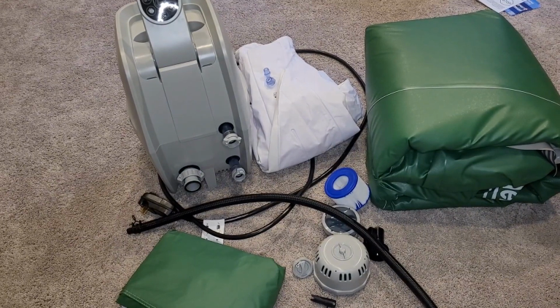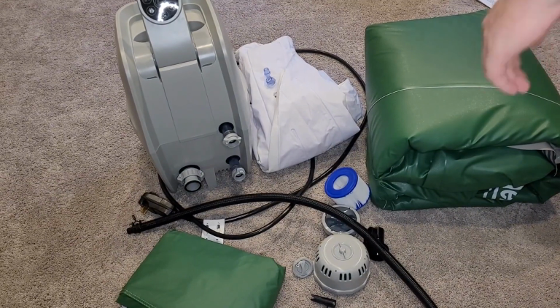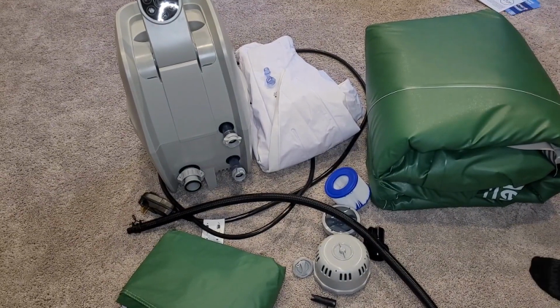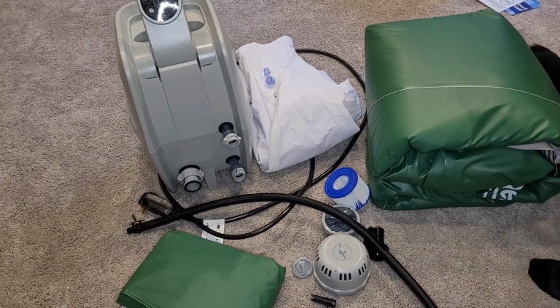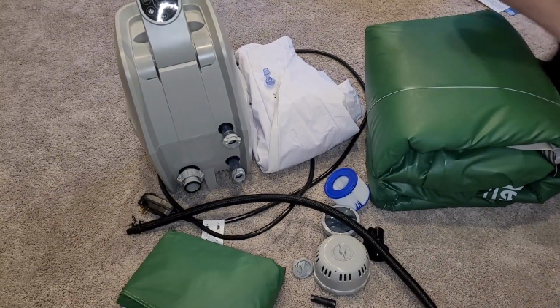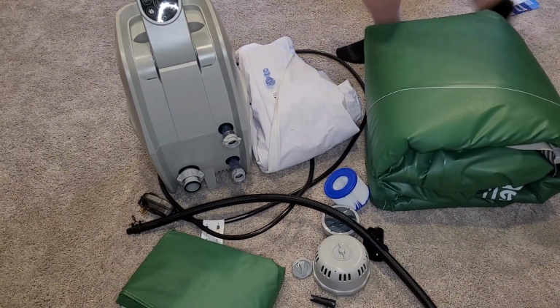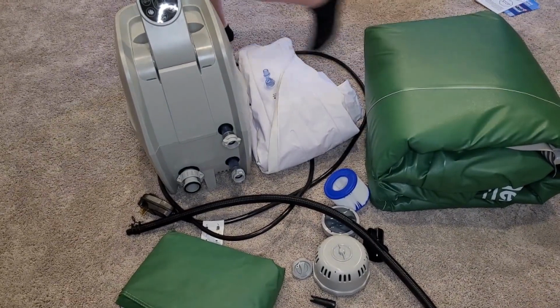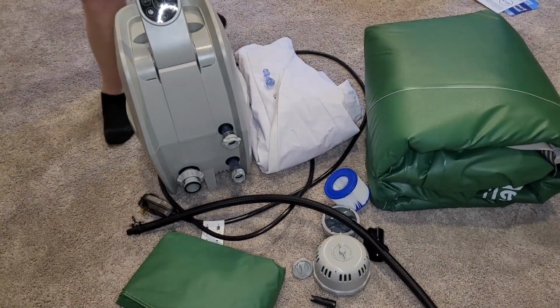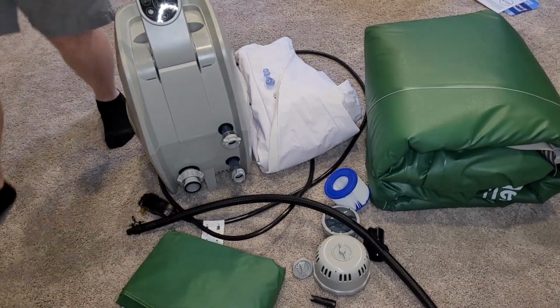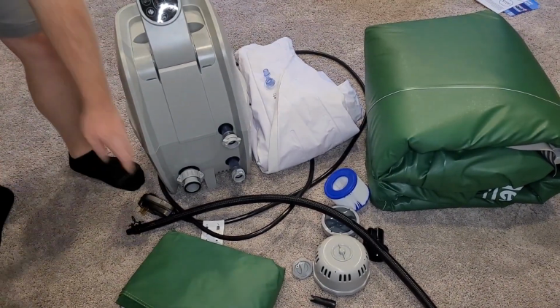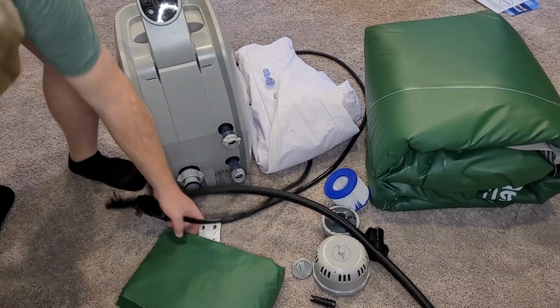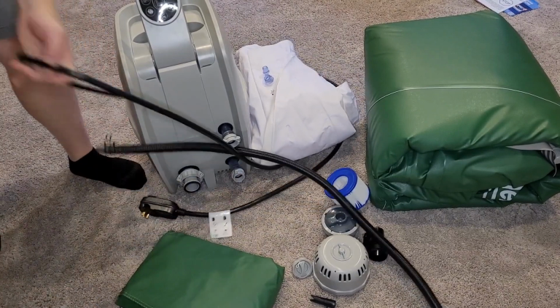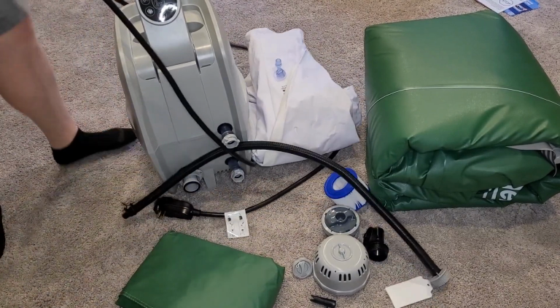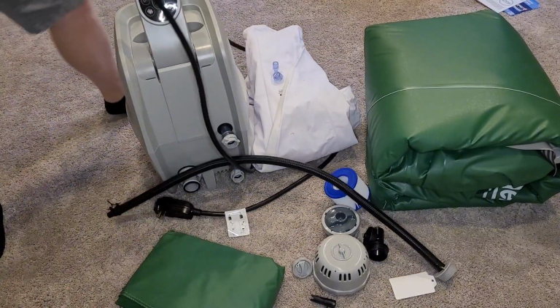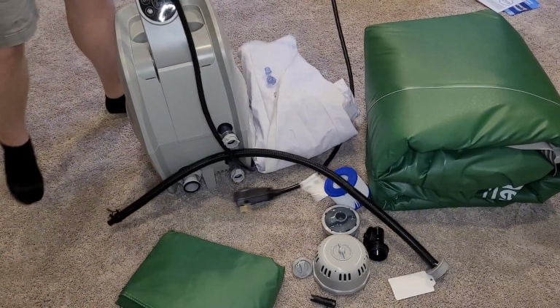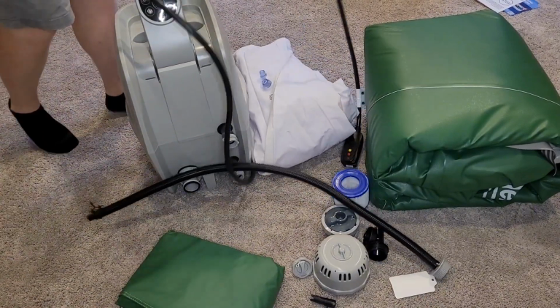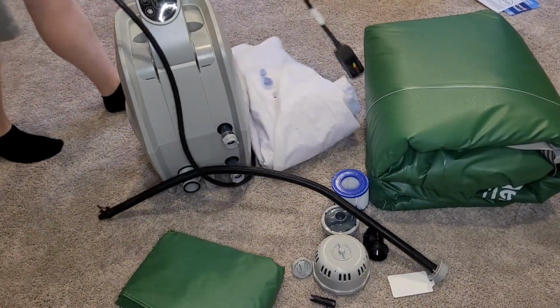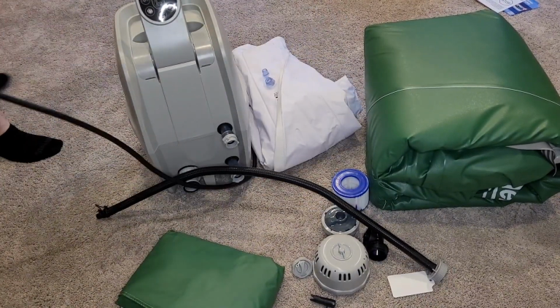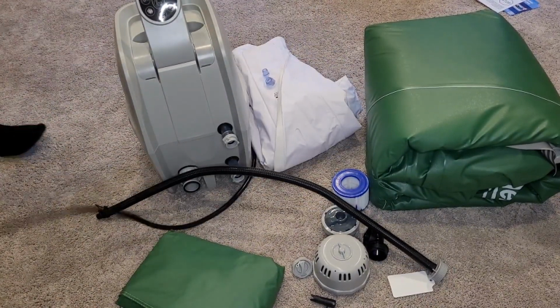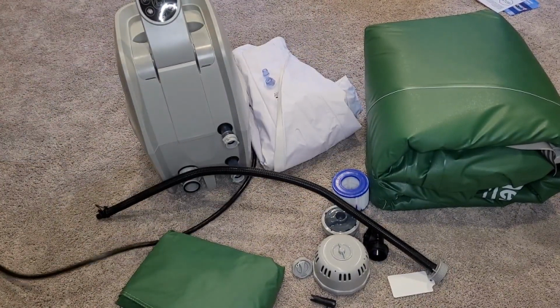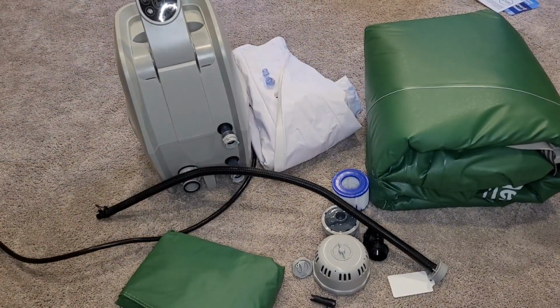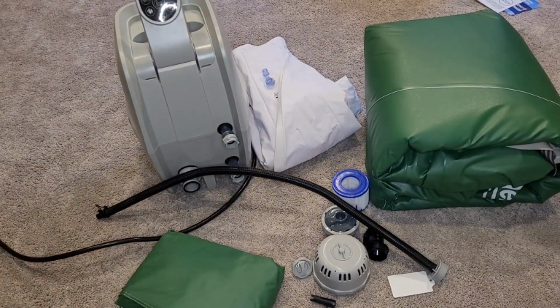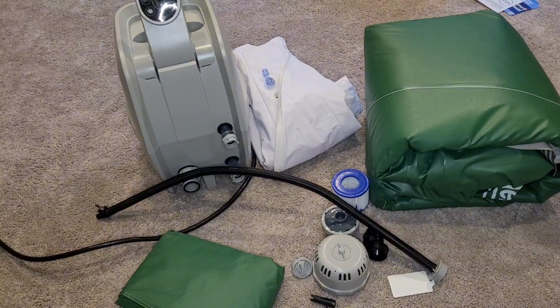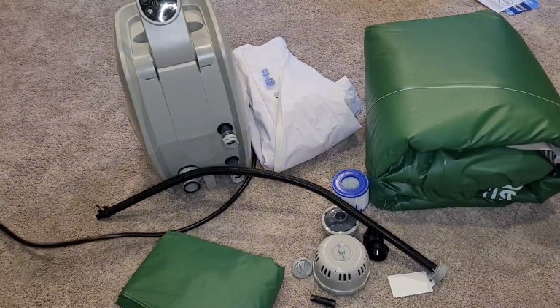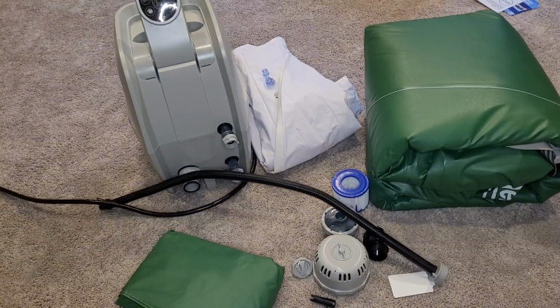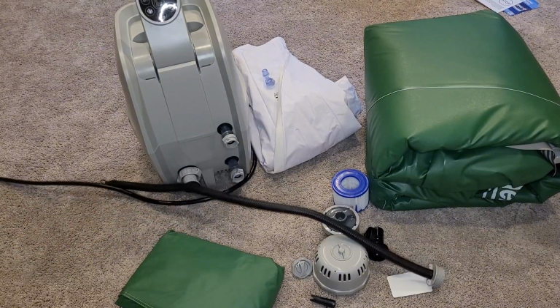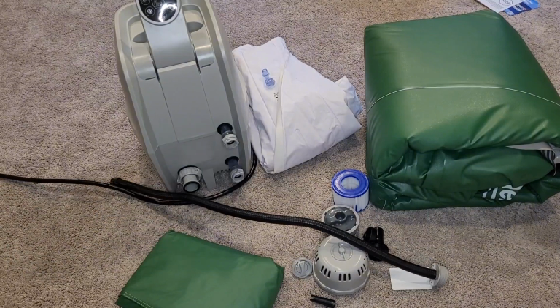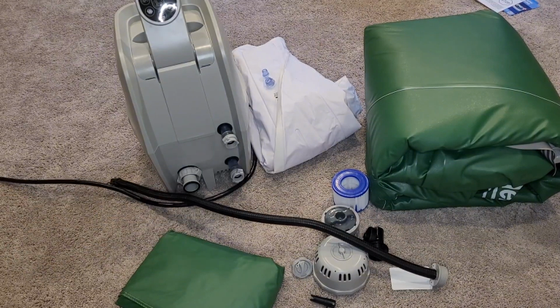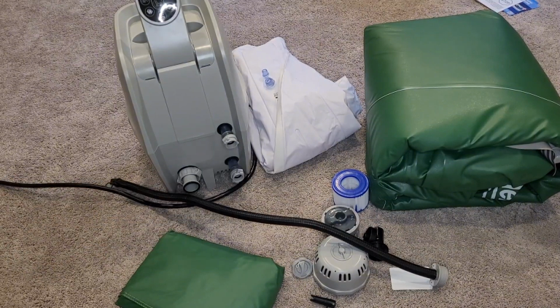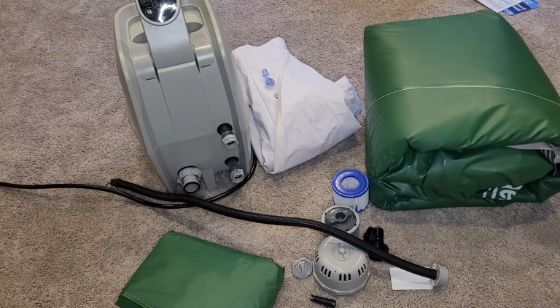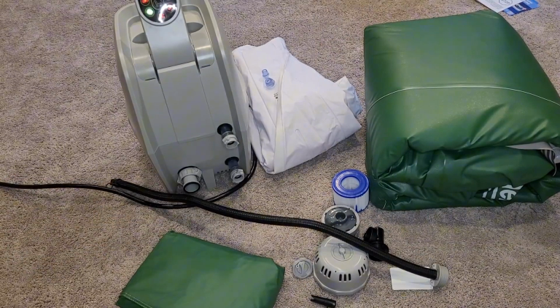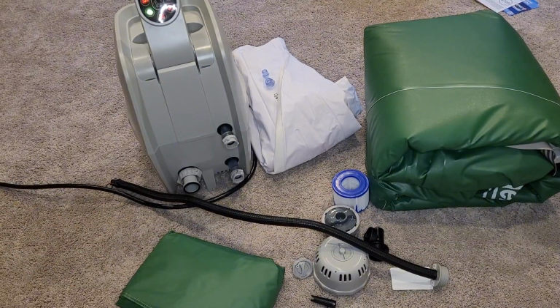Here we're going to do a little time-lapse of setting things up. The big gray pod has all of your electronics in it — the heater and everything.